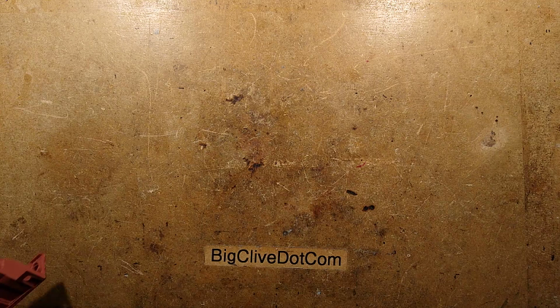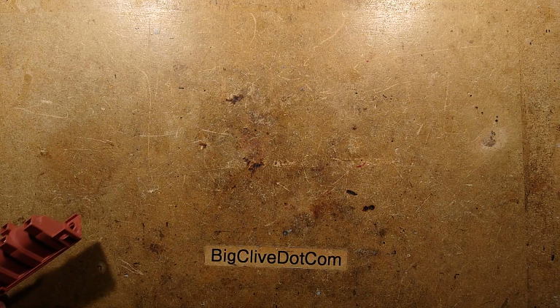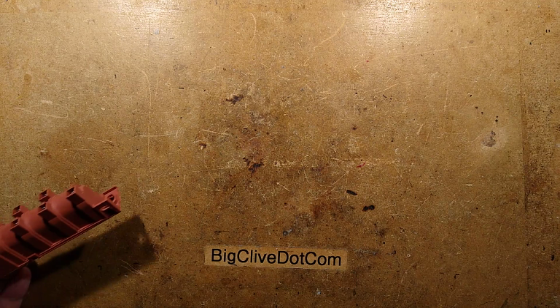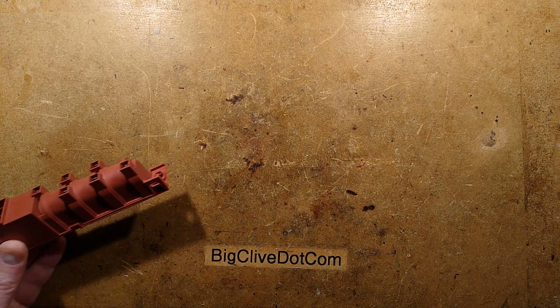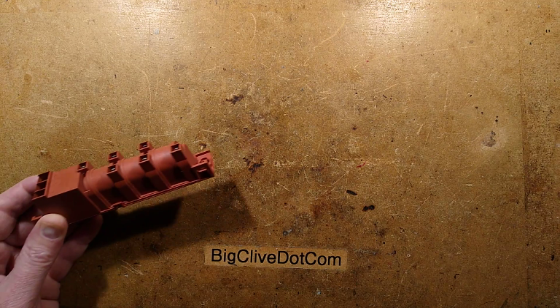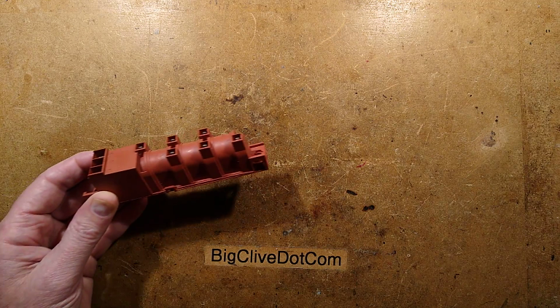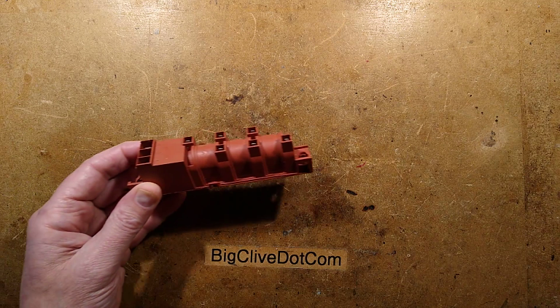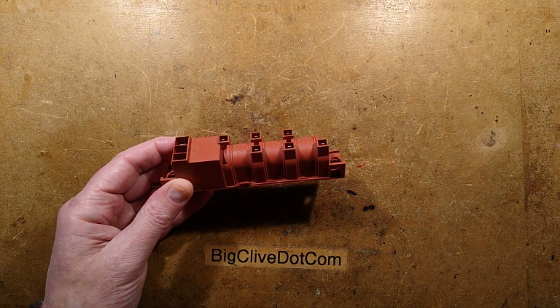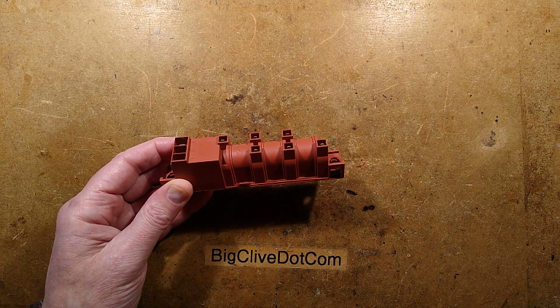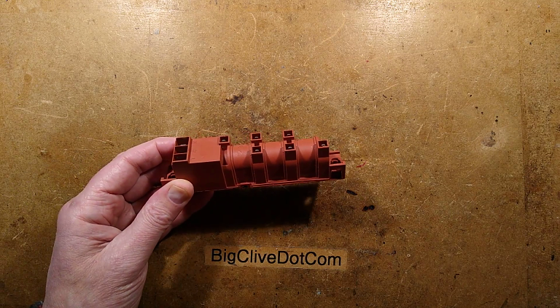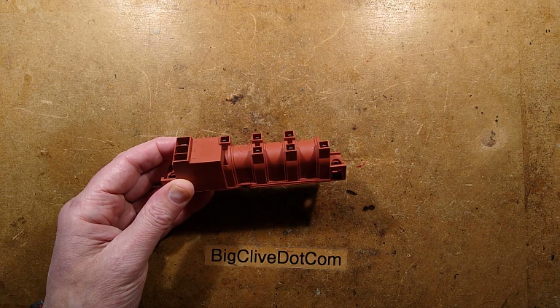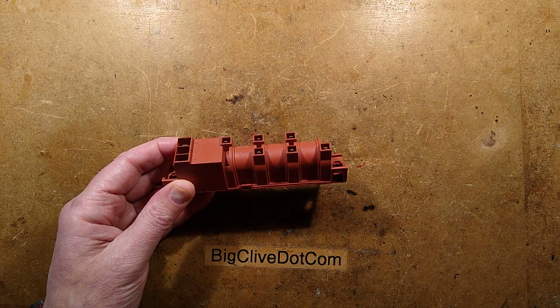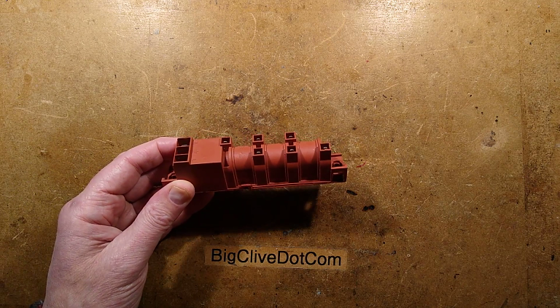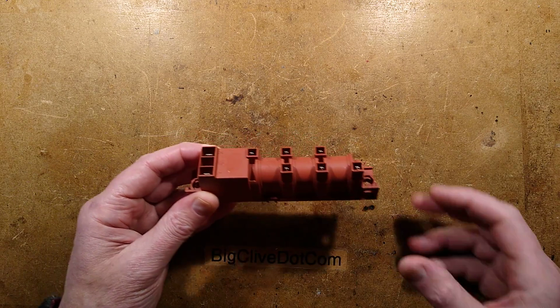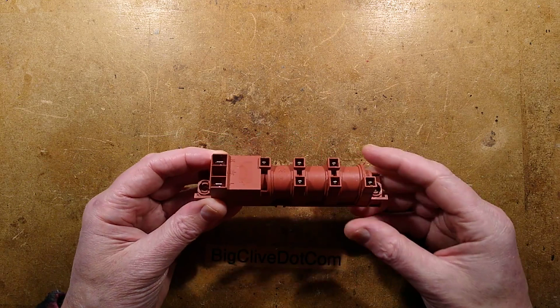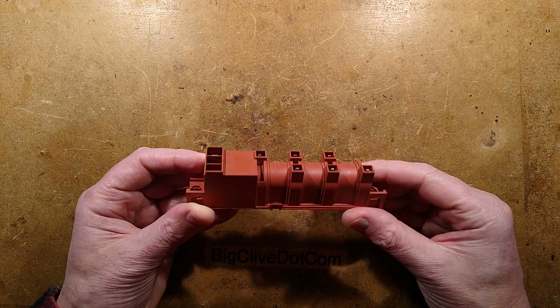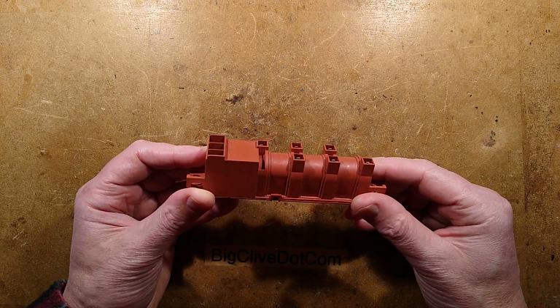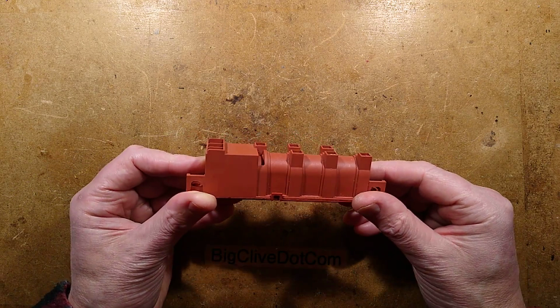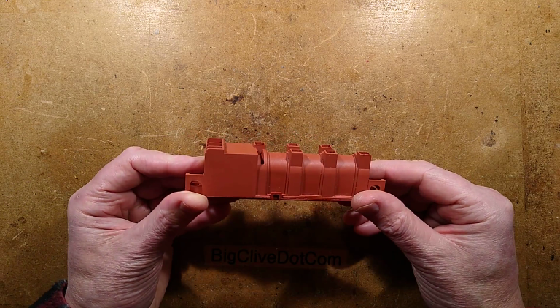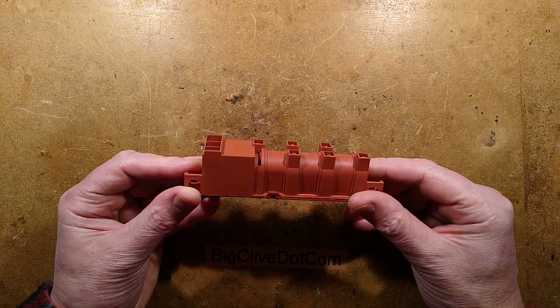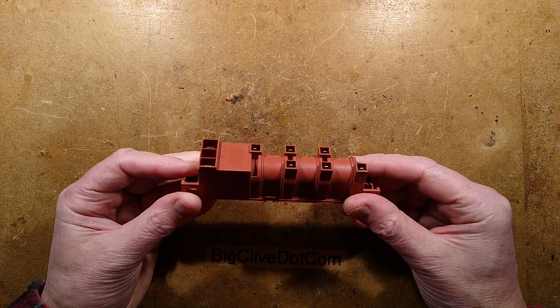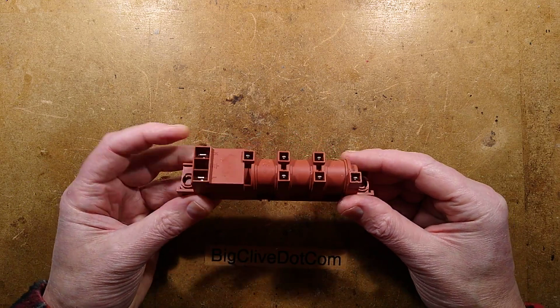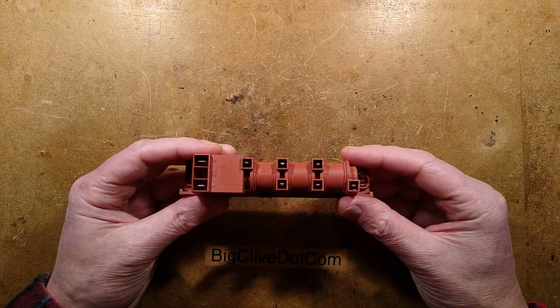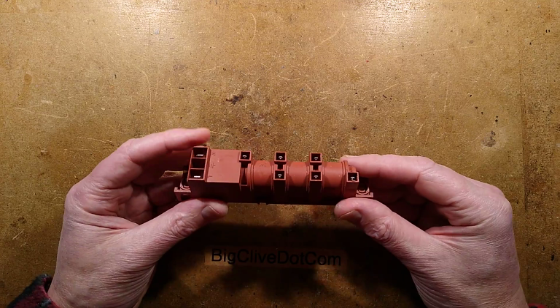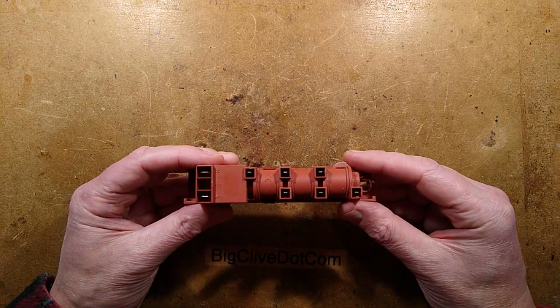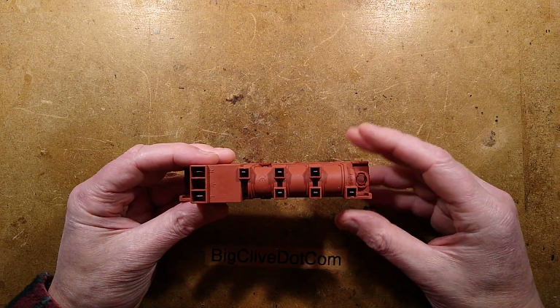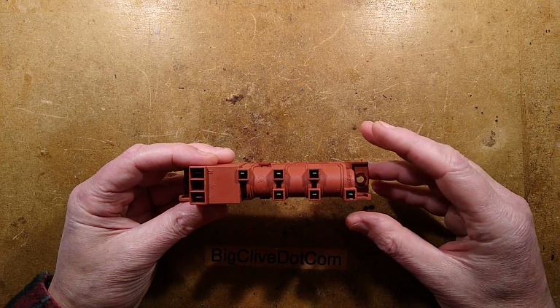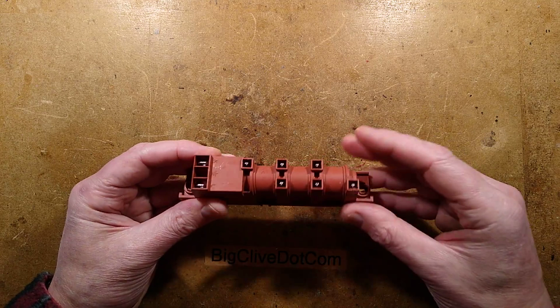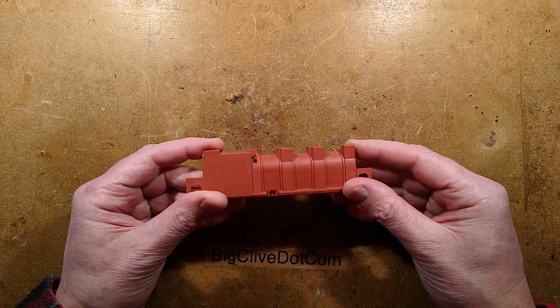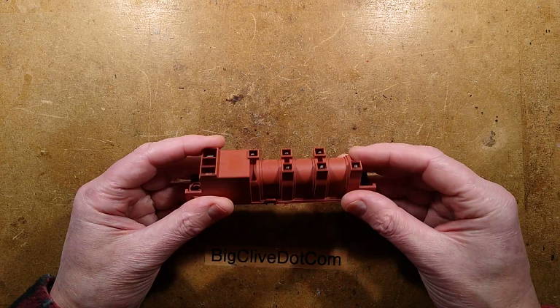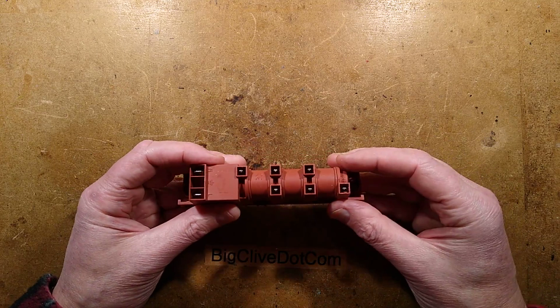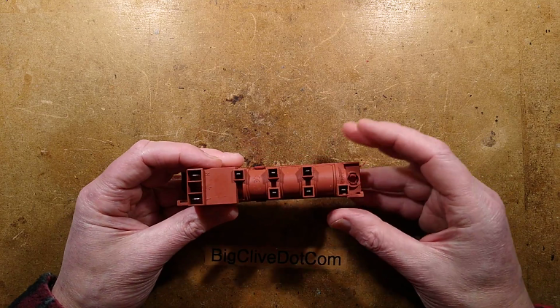Chuffa chuffa chuffa chuffa — it's not a model train, it's a high voltage igniter. It looks like a model train; all it needs is the wheels.